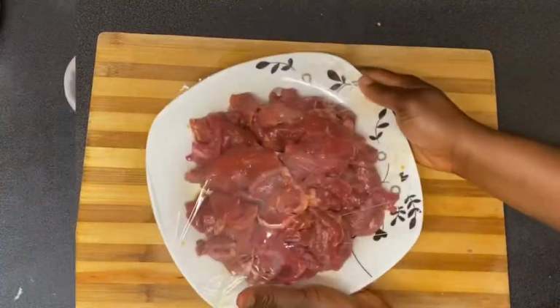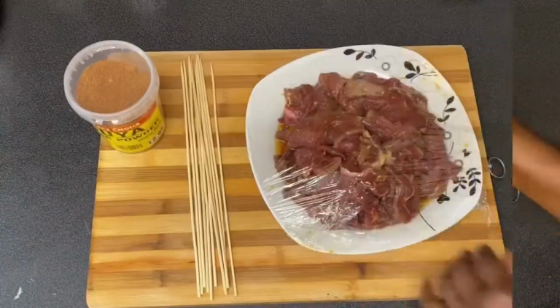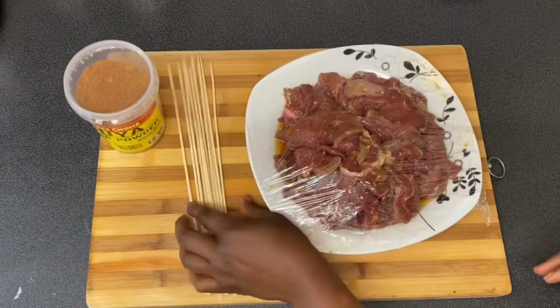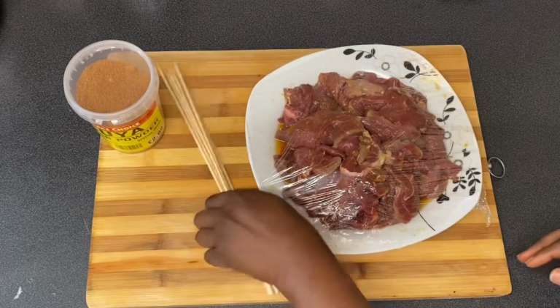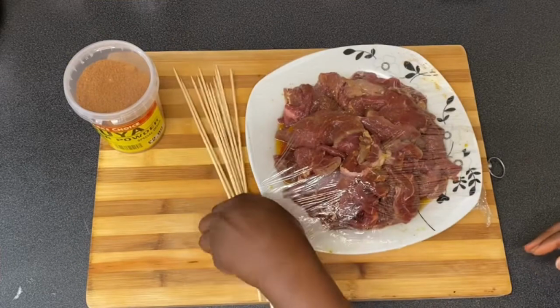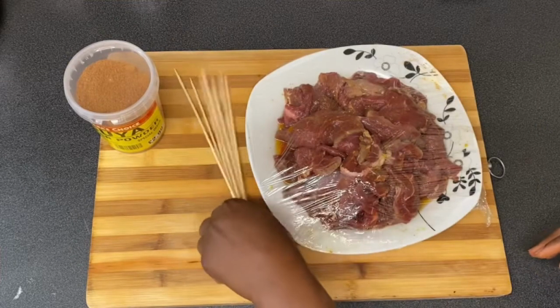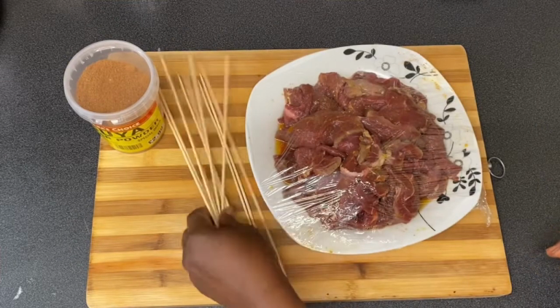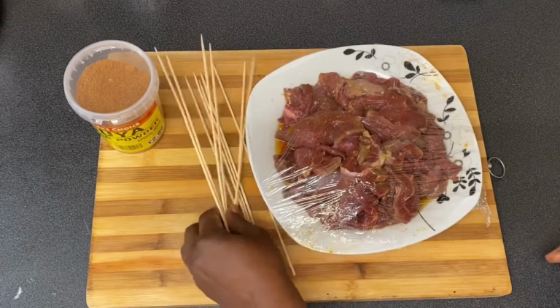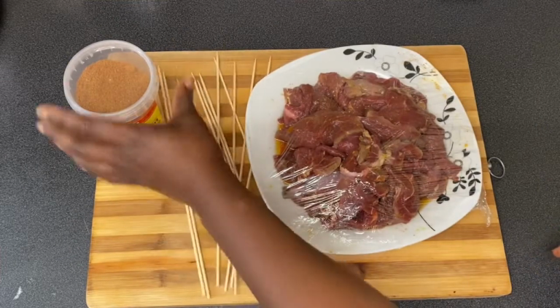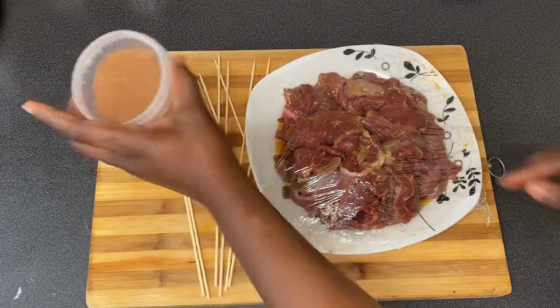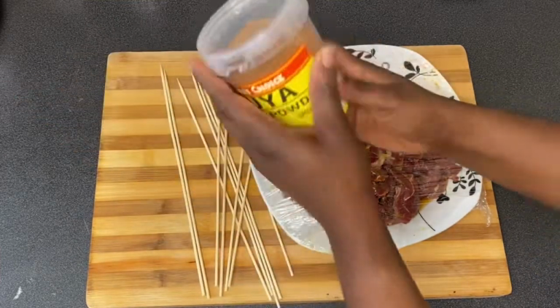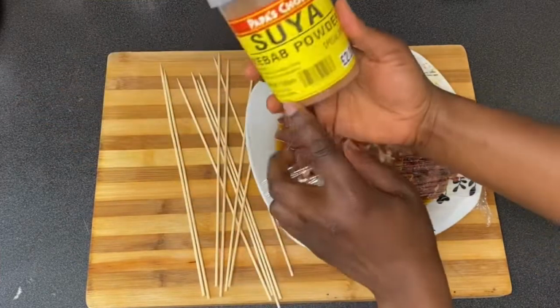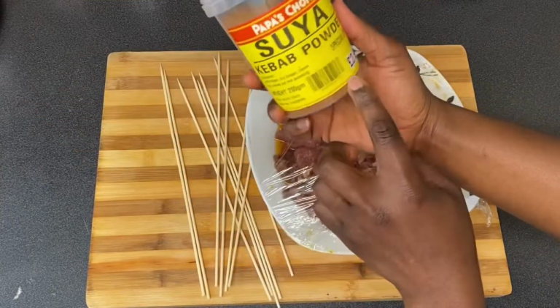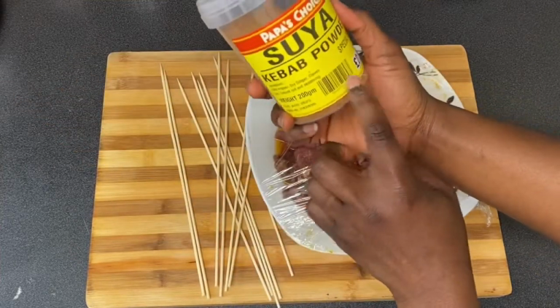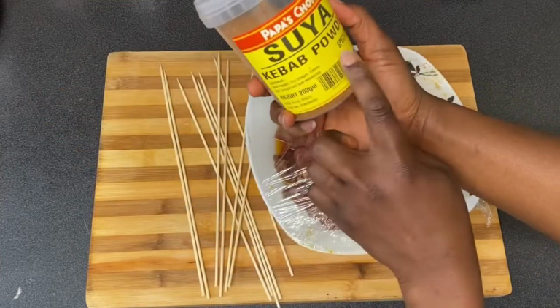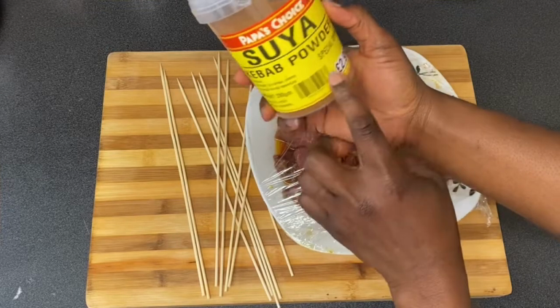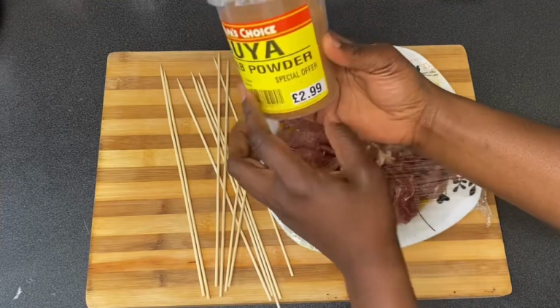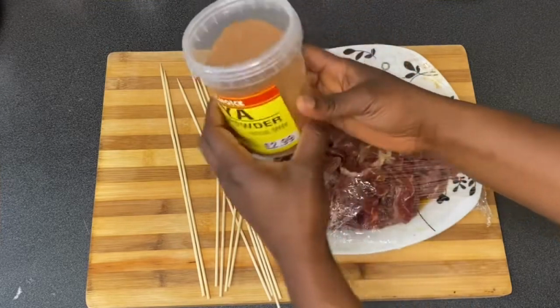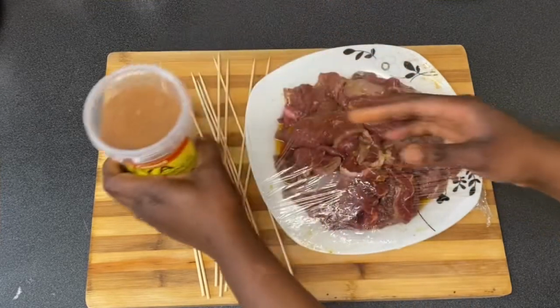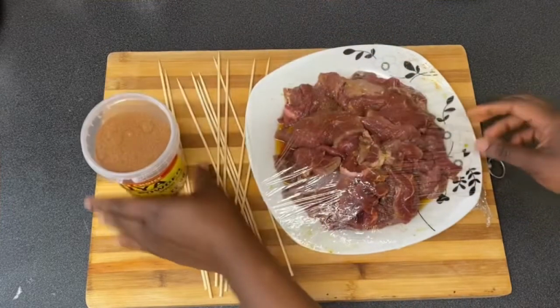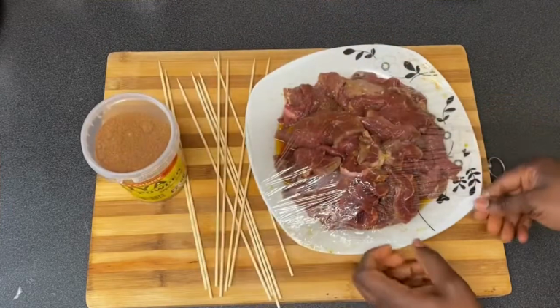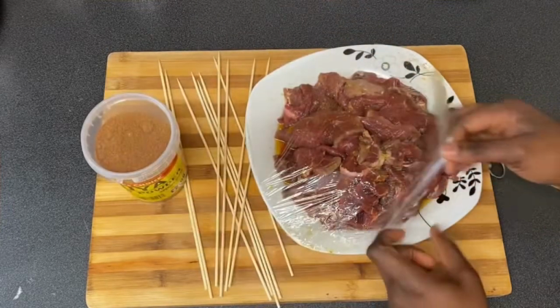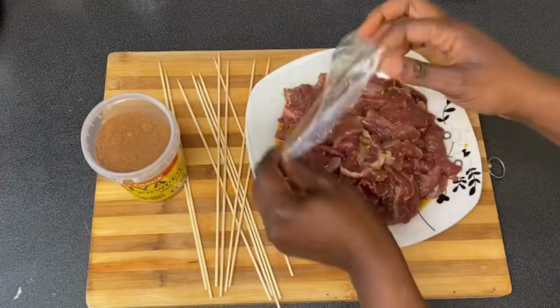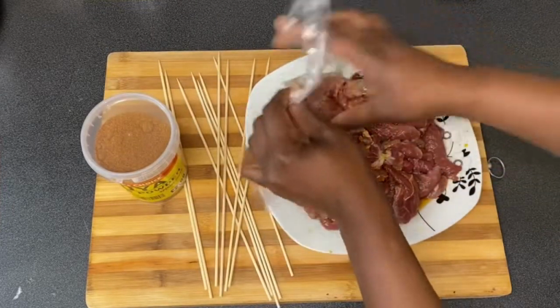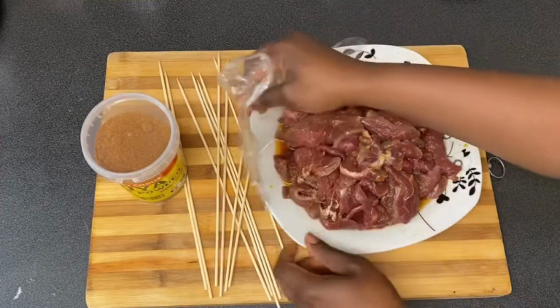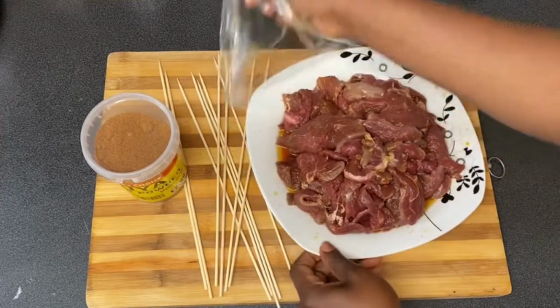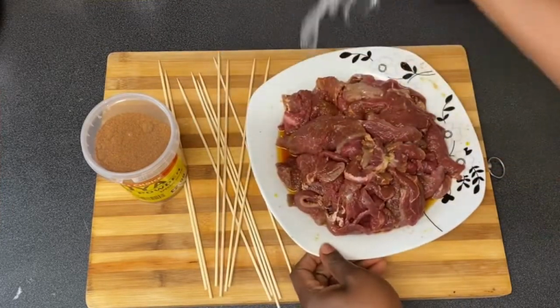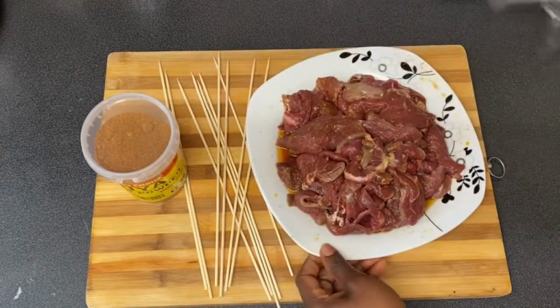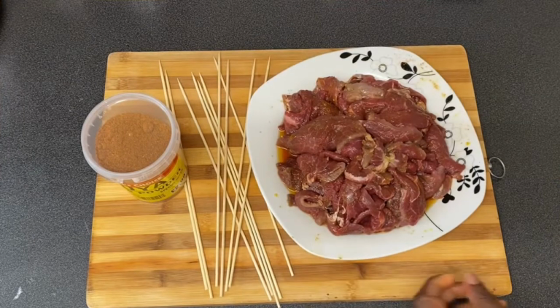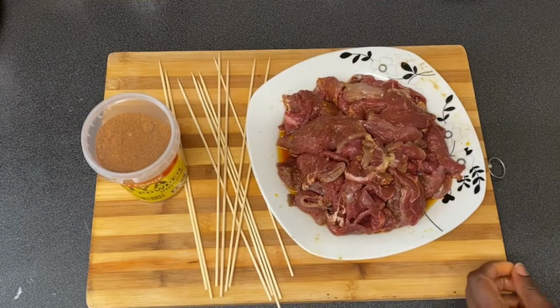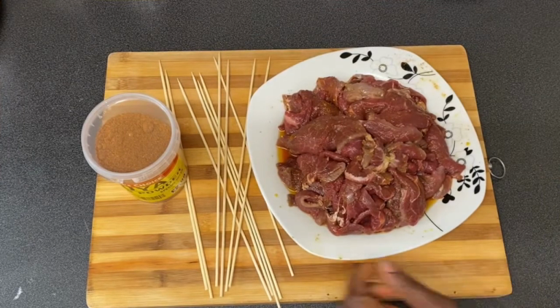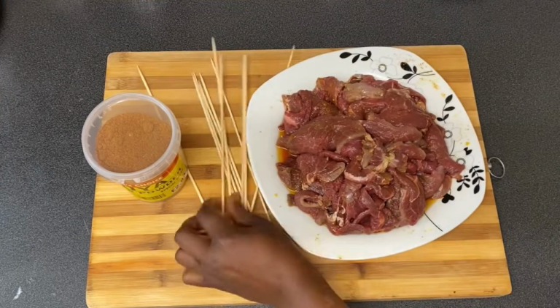I'm going to use a stick to skewer the meat. For the suya spice, I bought it at the shop. This is one of the most popular Nigerian street foods — you honestly can't resist buying it.